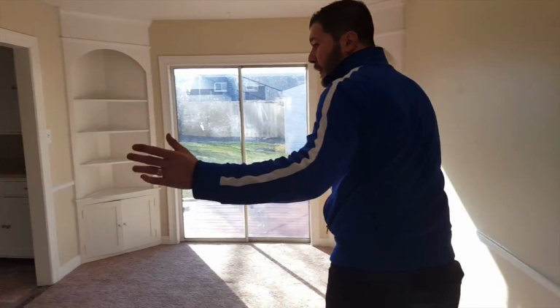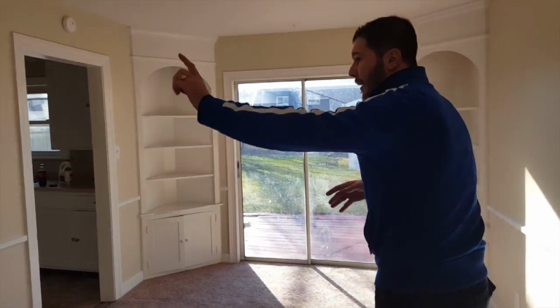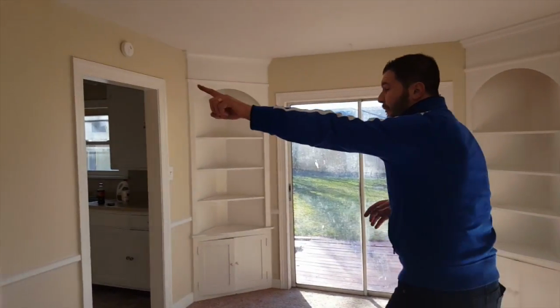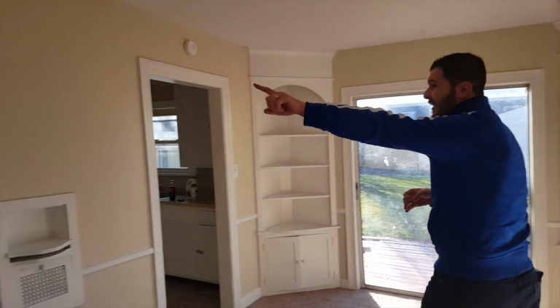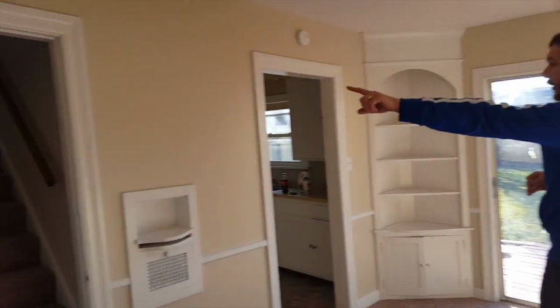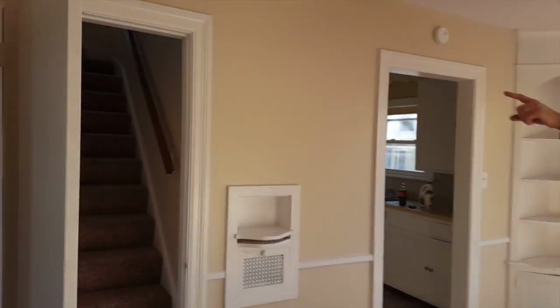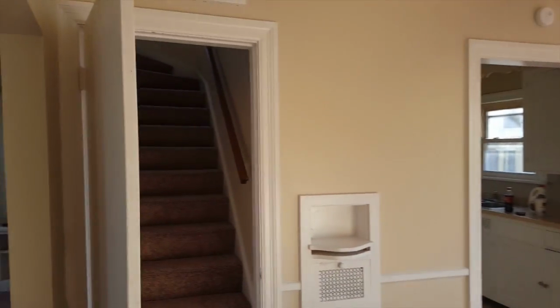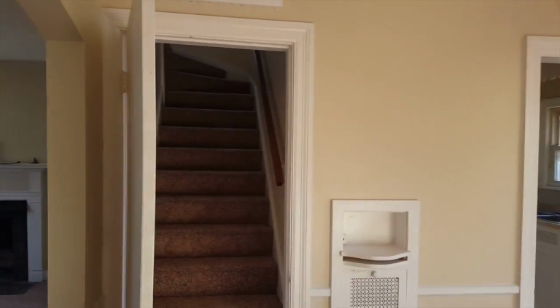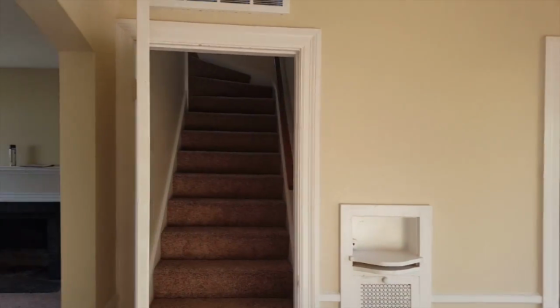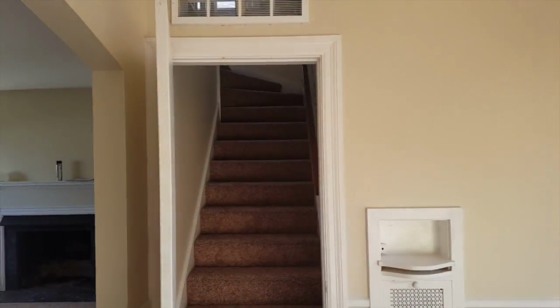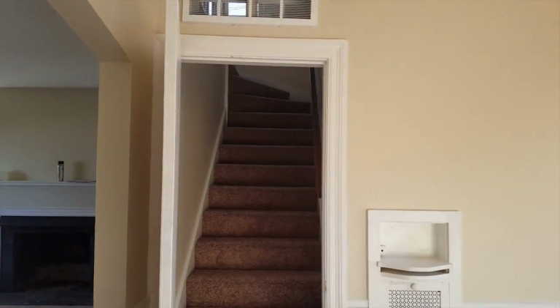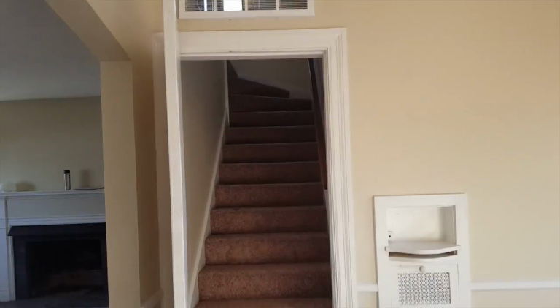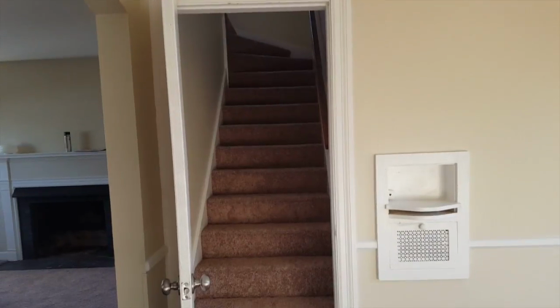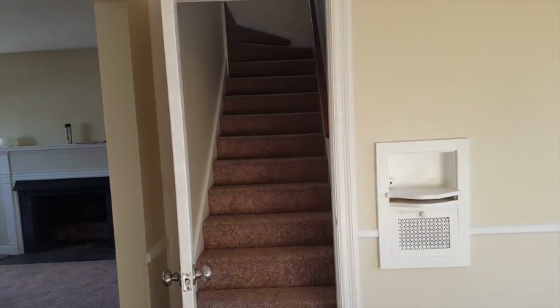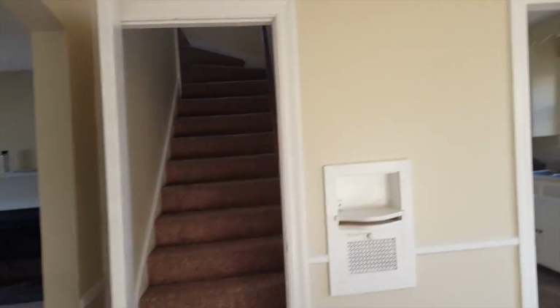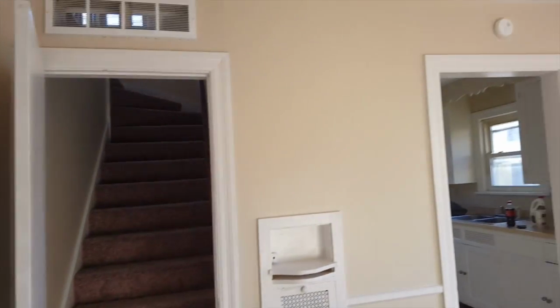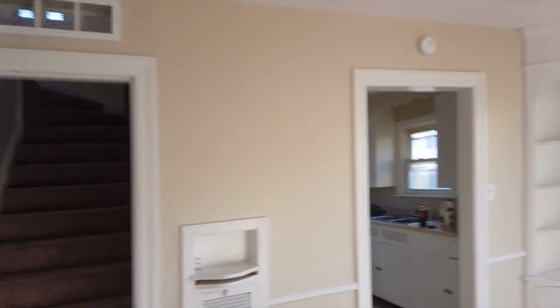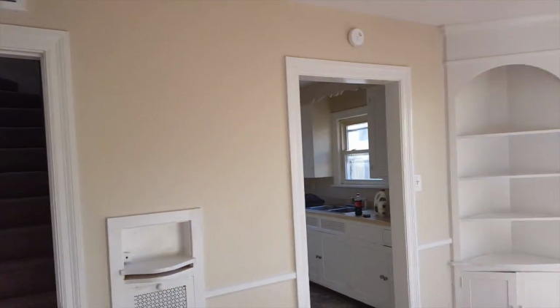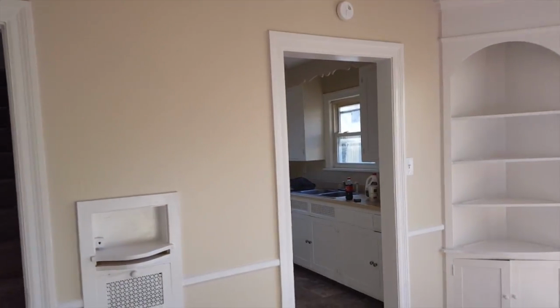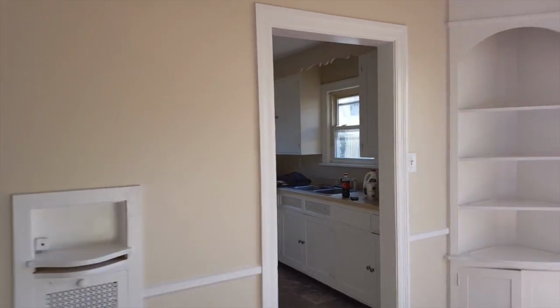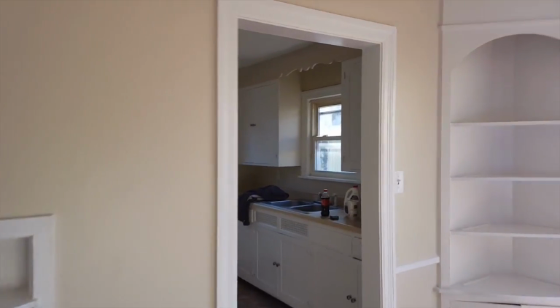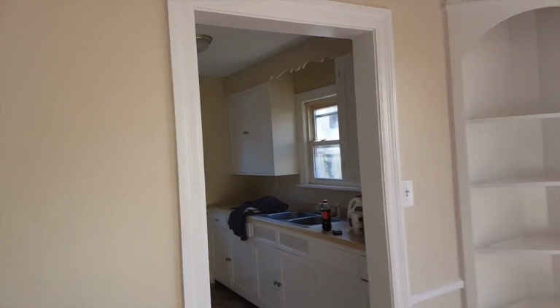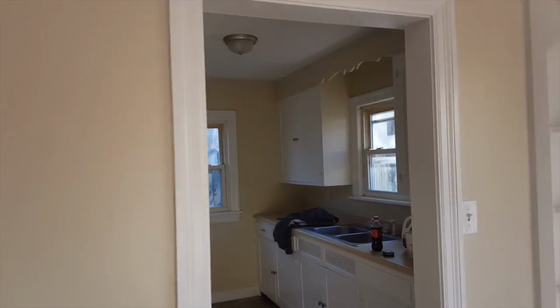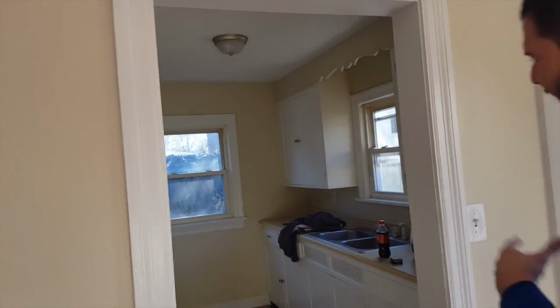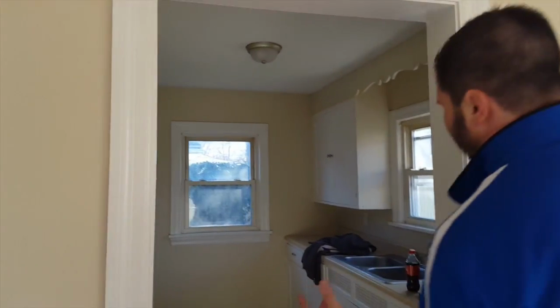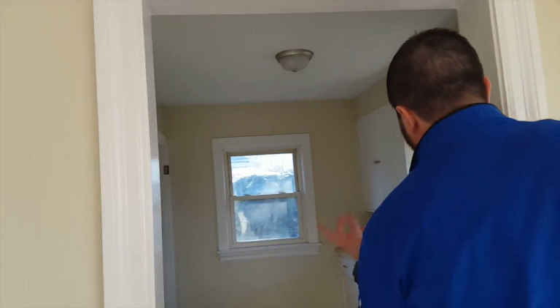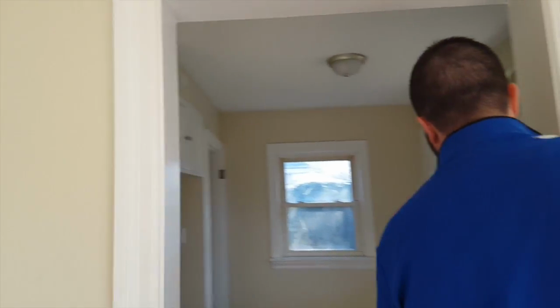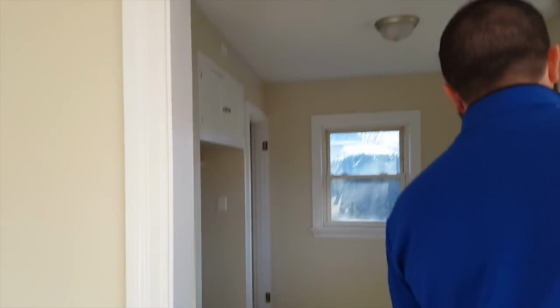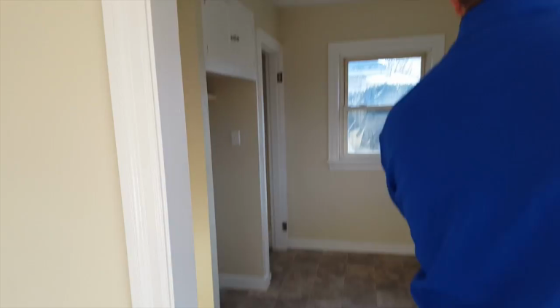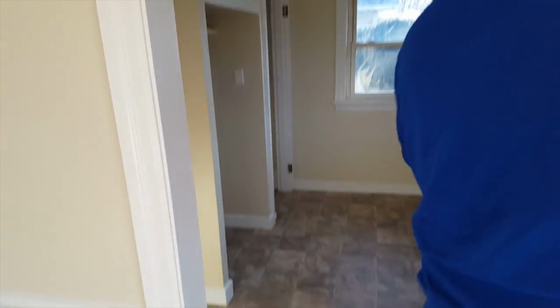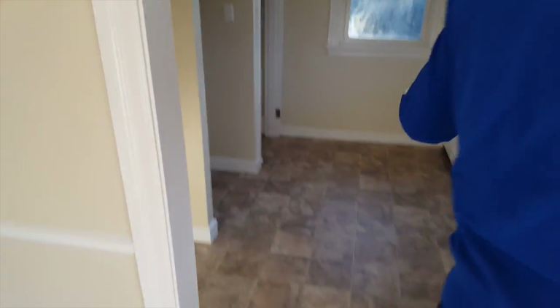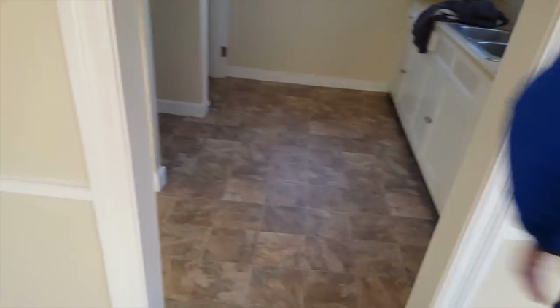Upstairs is a really cute little bedroom — it's kind of like the main bedroom. Kitchen, new liner, painted the kitchen cabinets. As I said, we're just finishing up this one. New sink there.